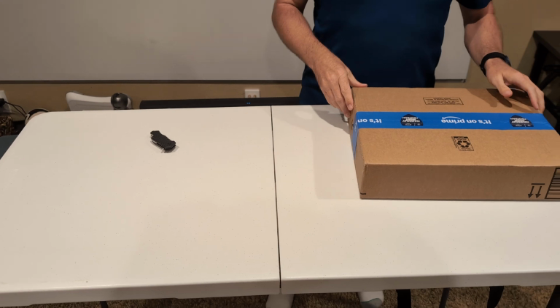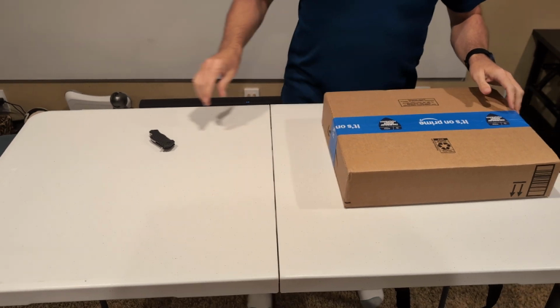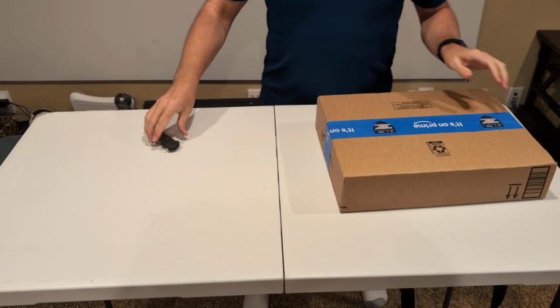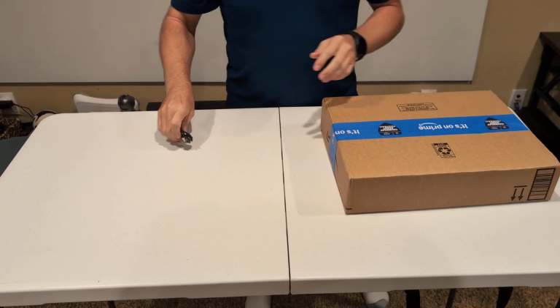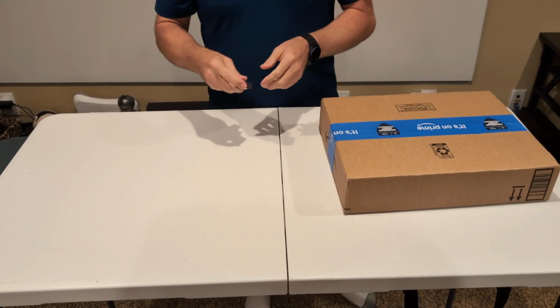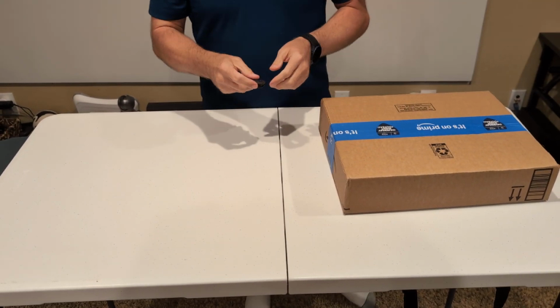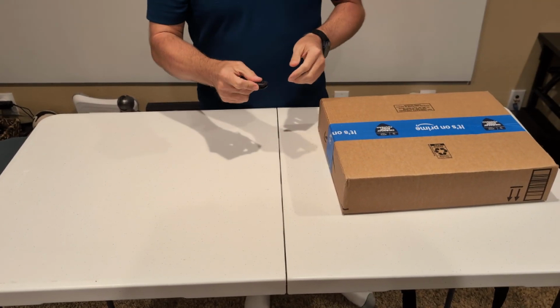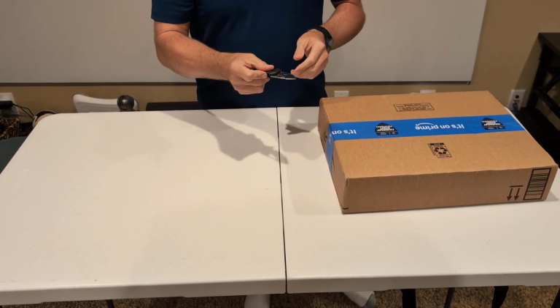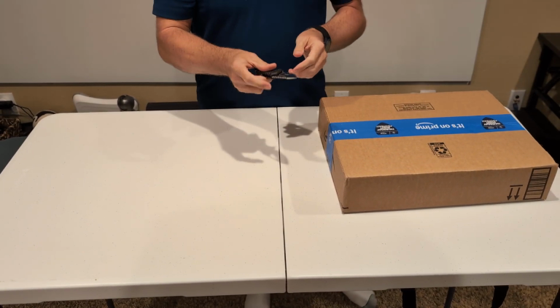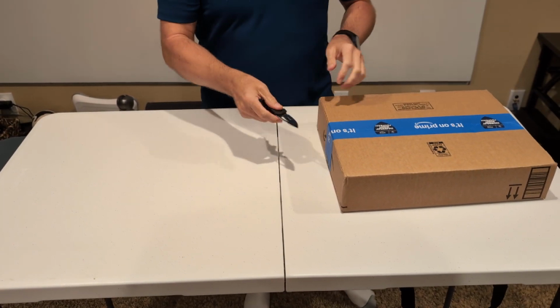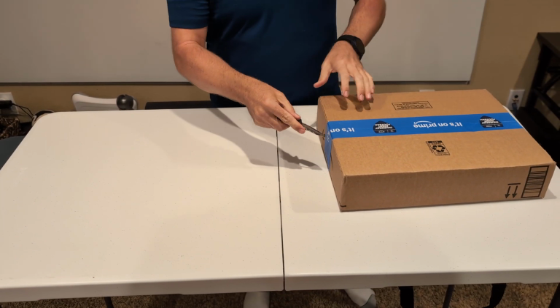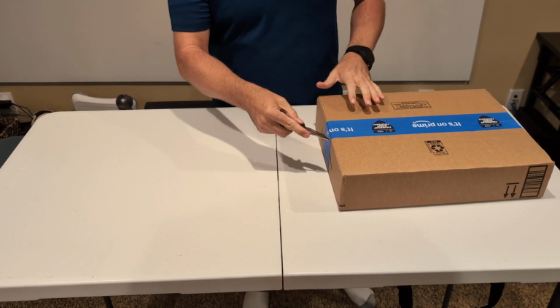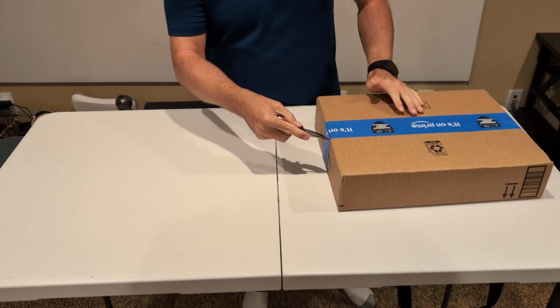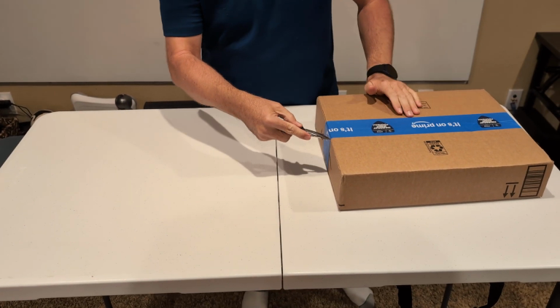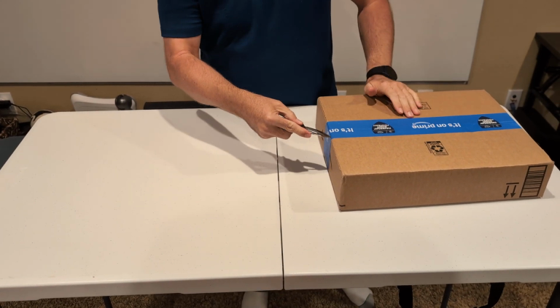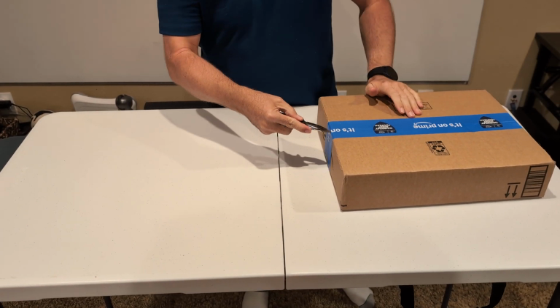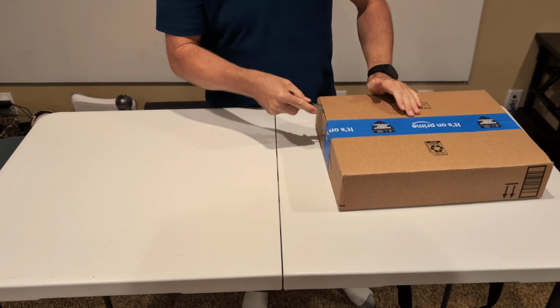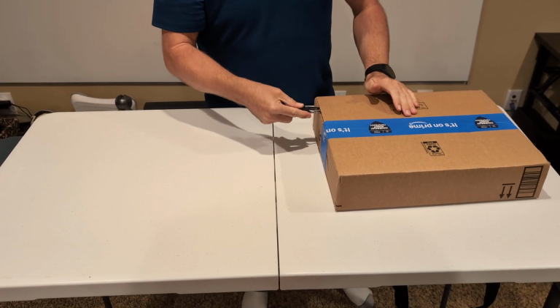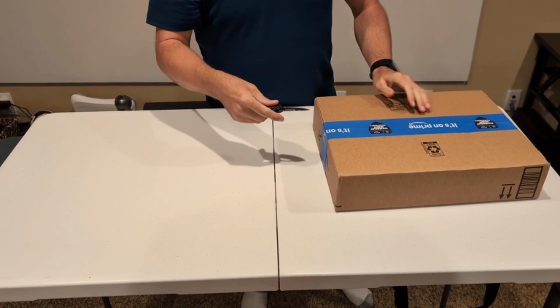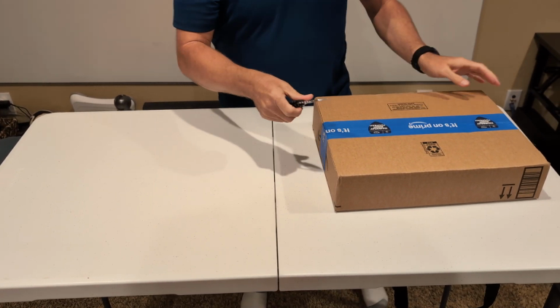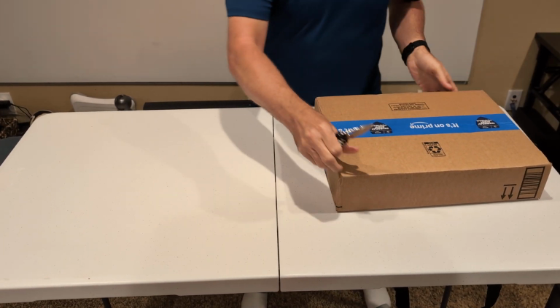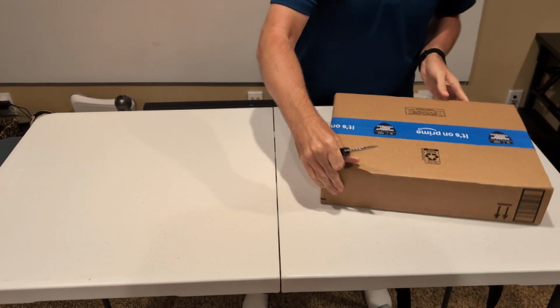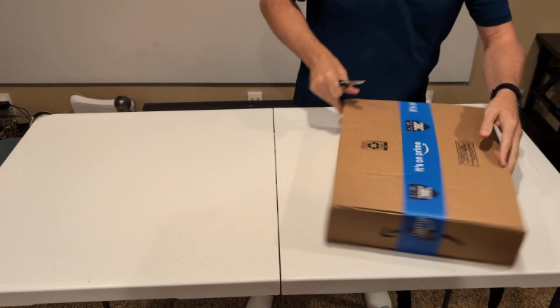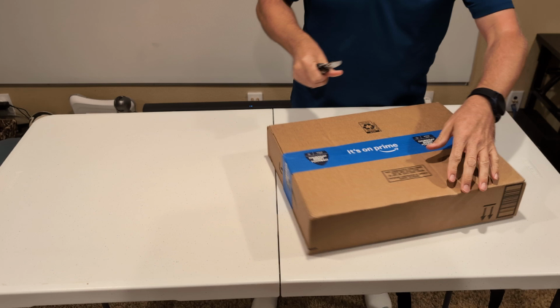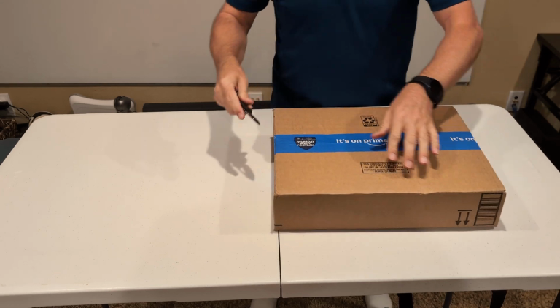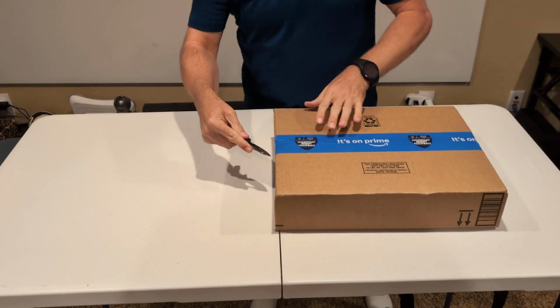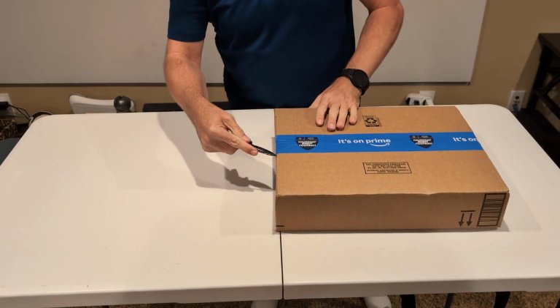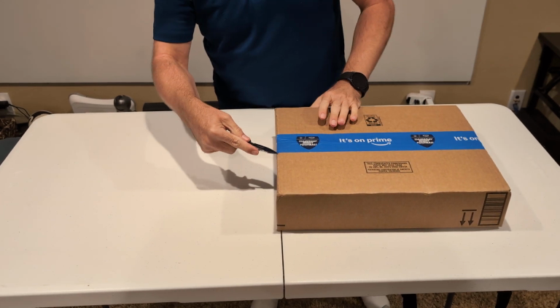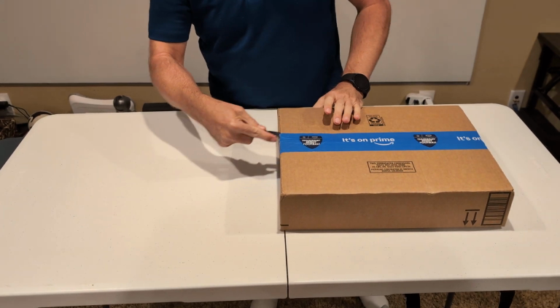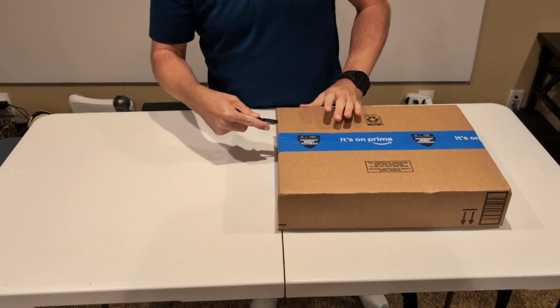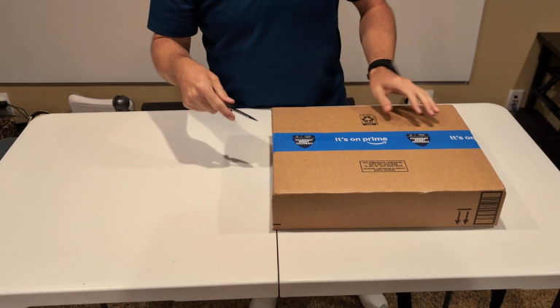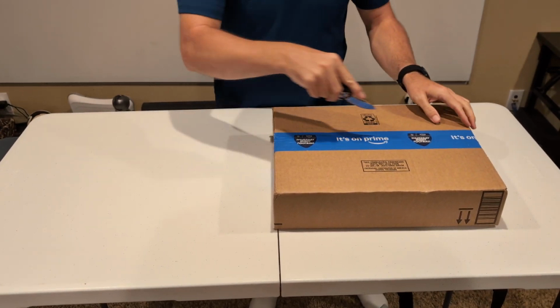This is Mike. I'm doing an unboxing of the Uperfect 15-inch touchscreen monitor.